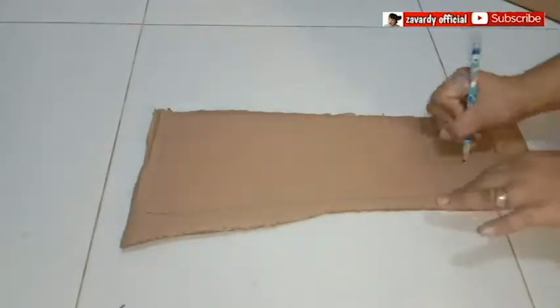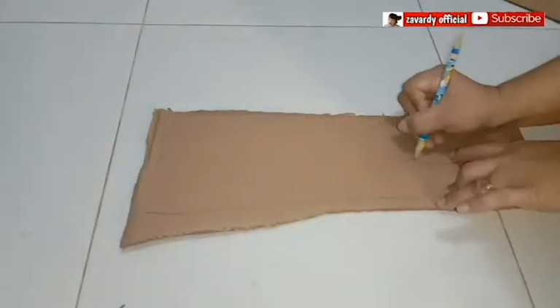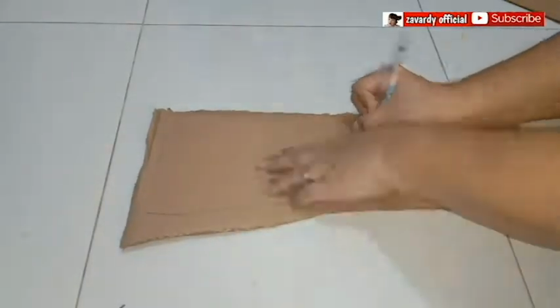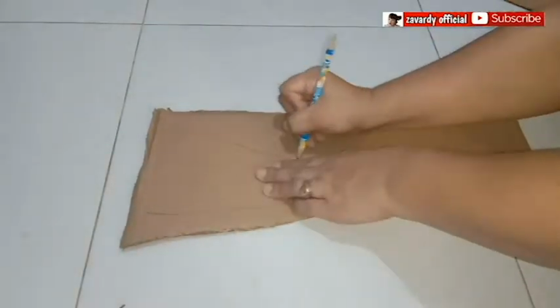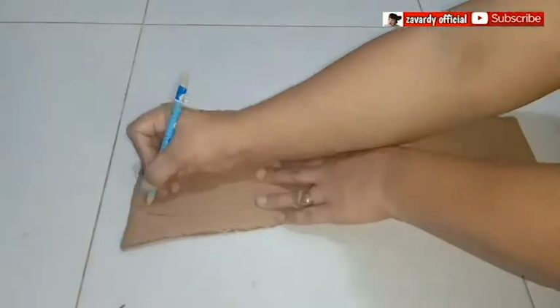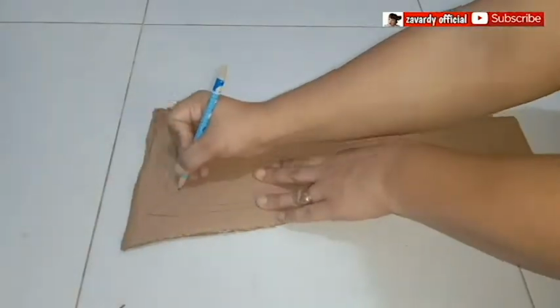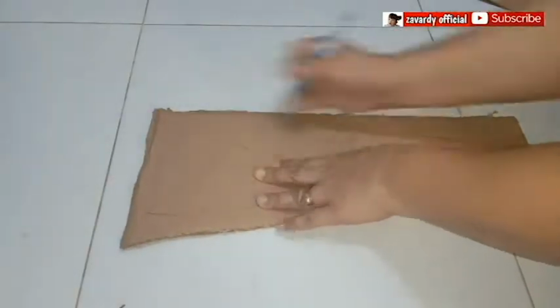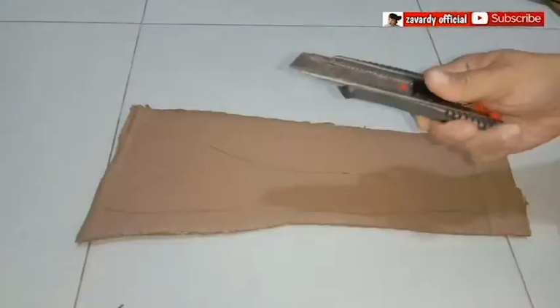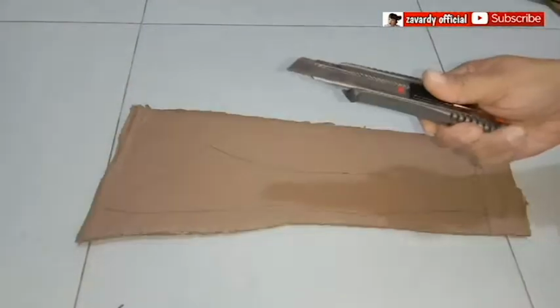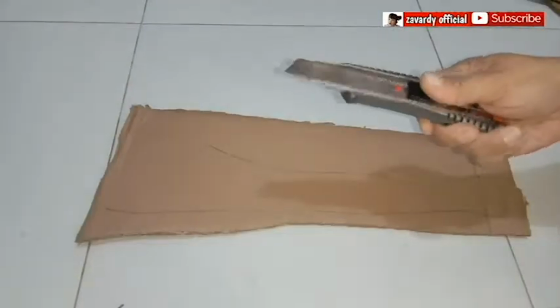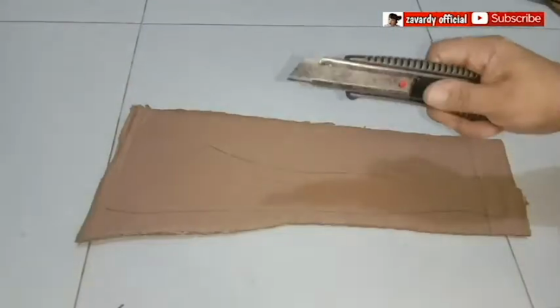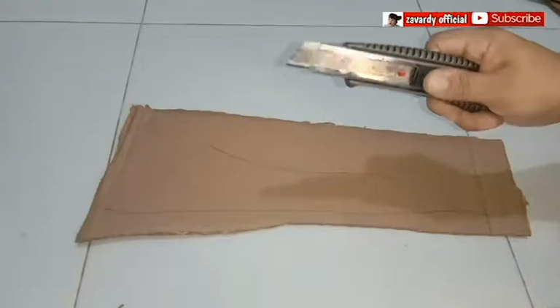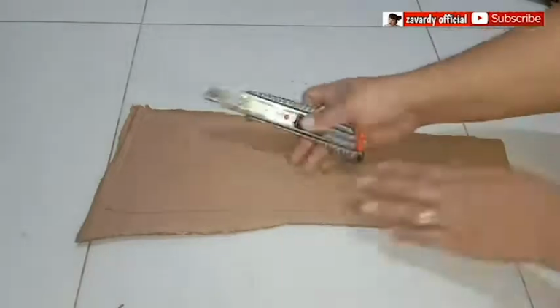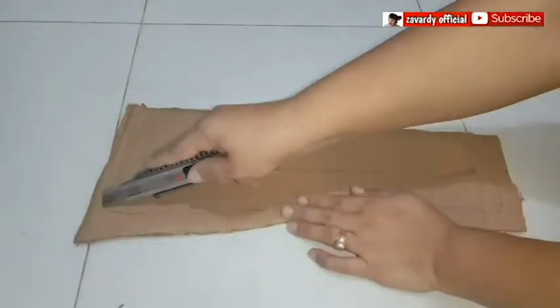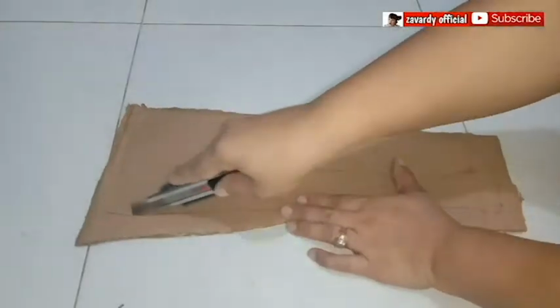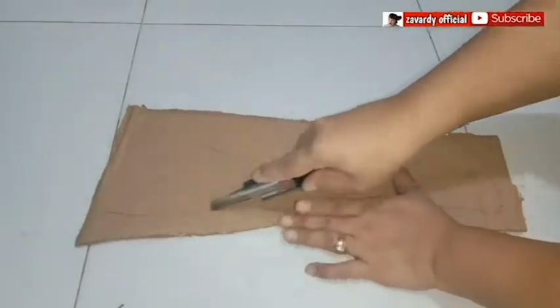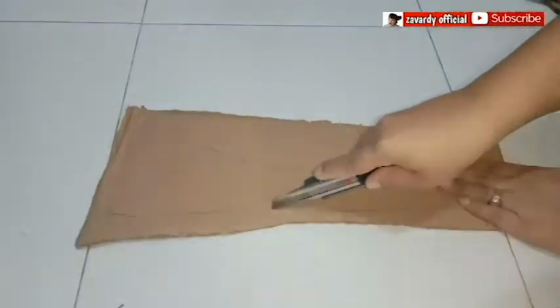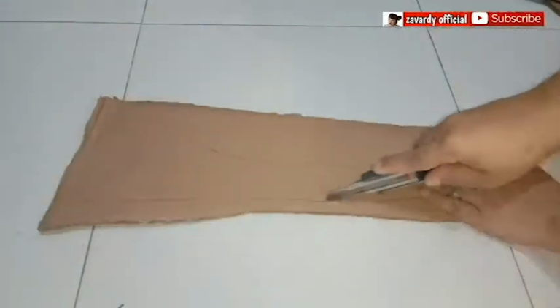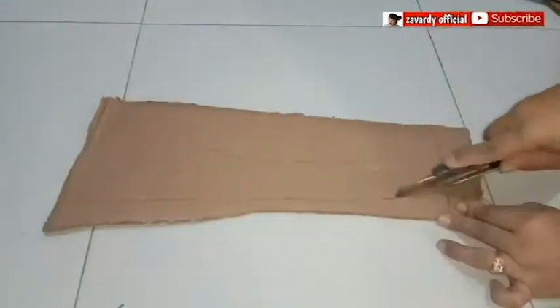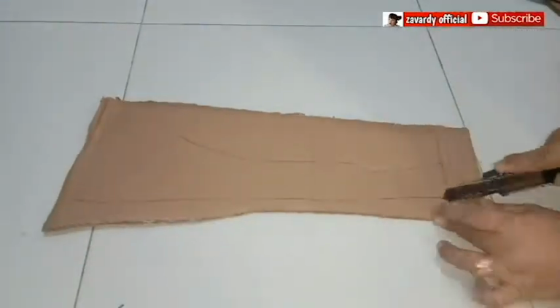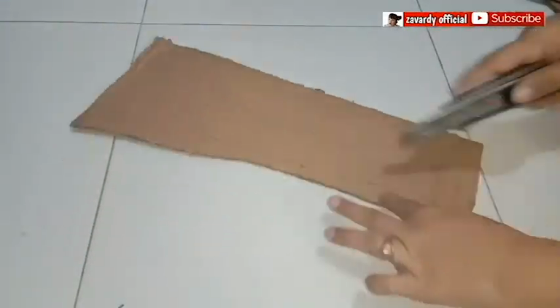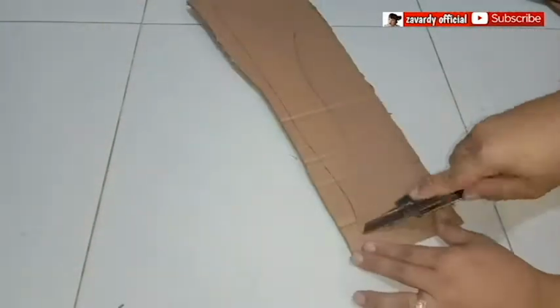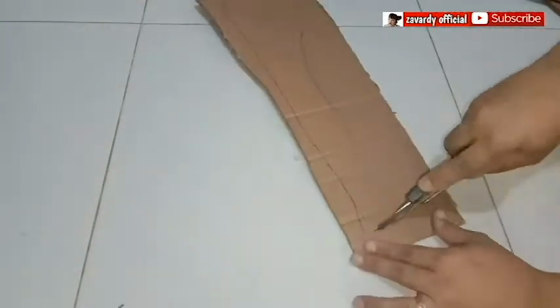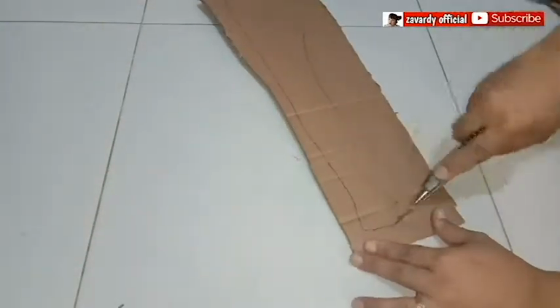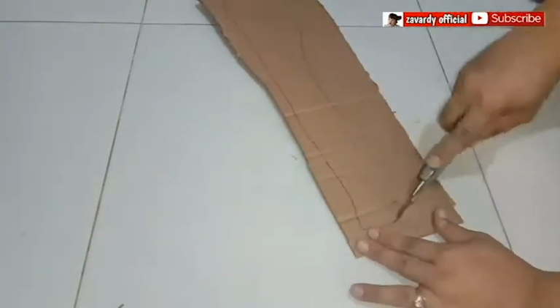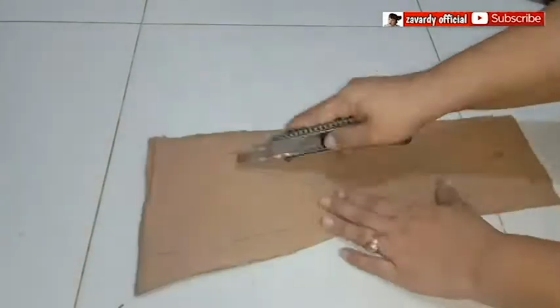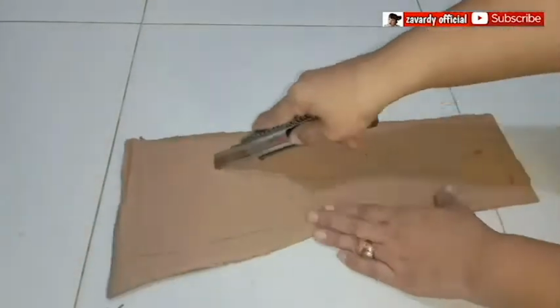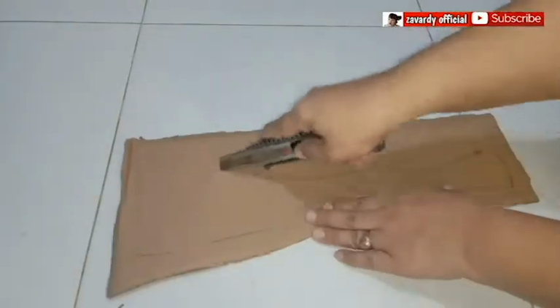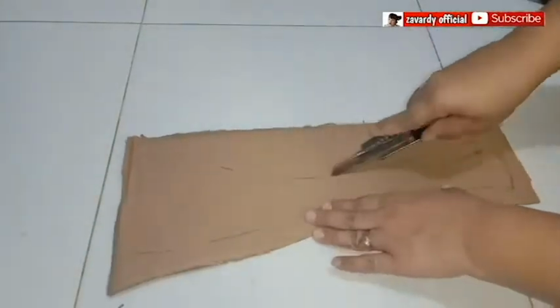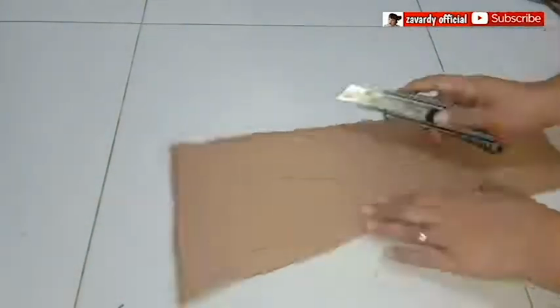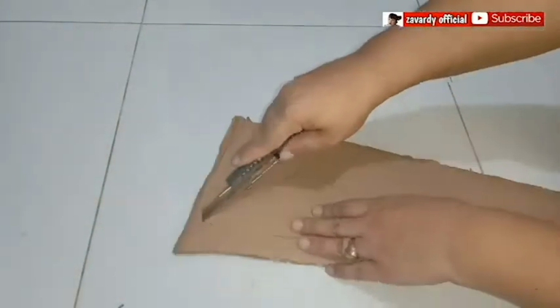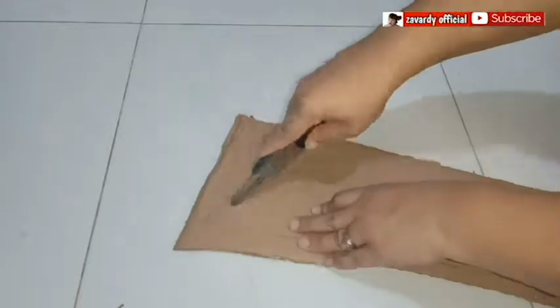I used old cardboard. Draw a sword — you may look at the web for your preferred design. Once you've done drawing it, cut it using a cutter.